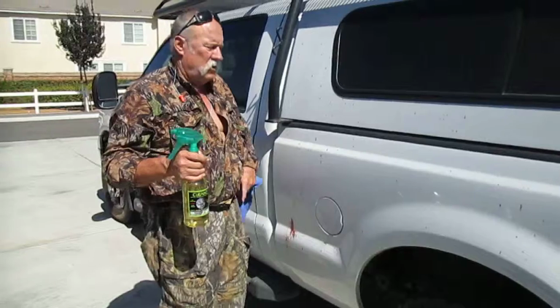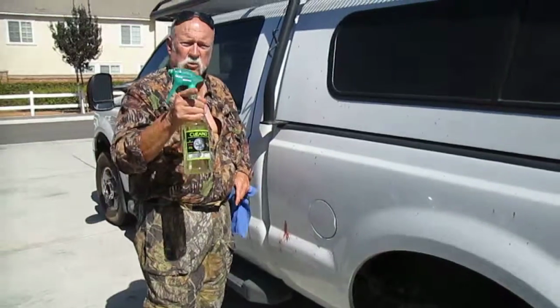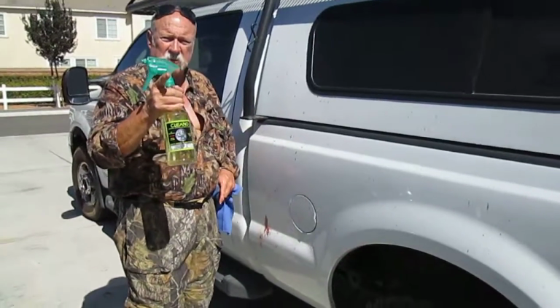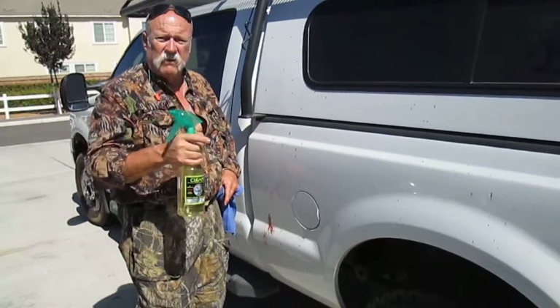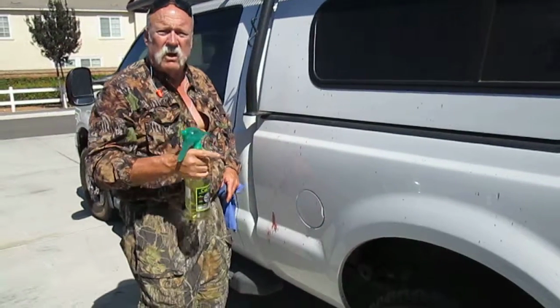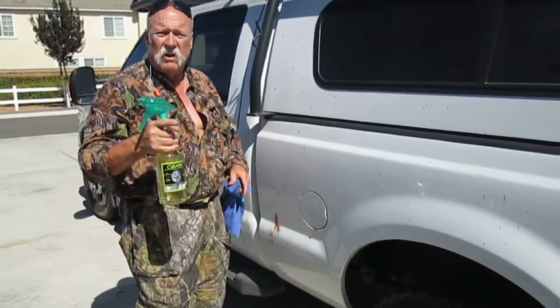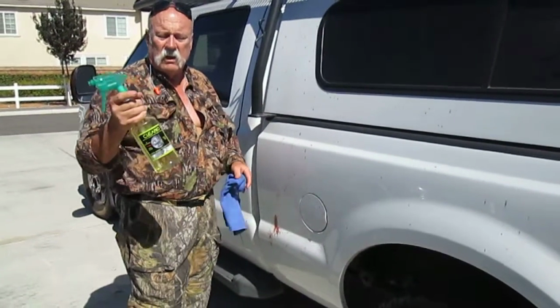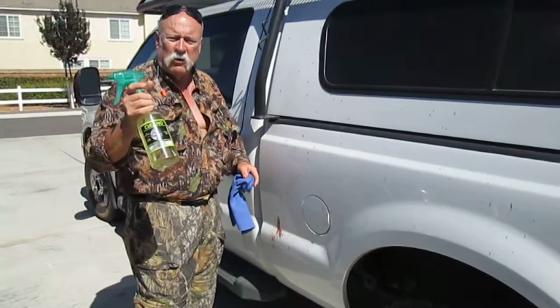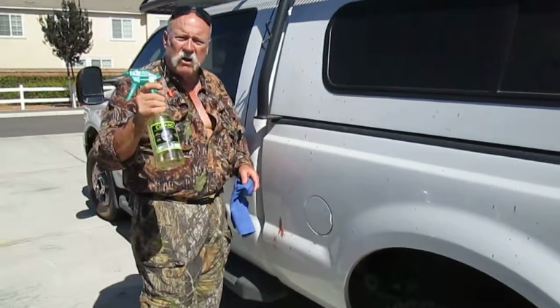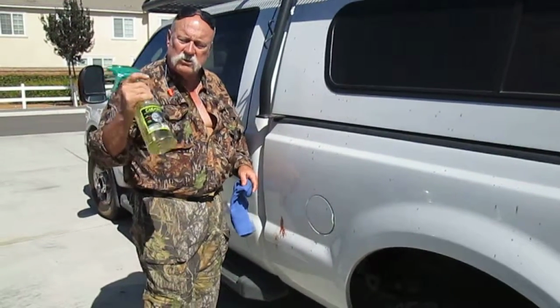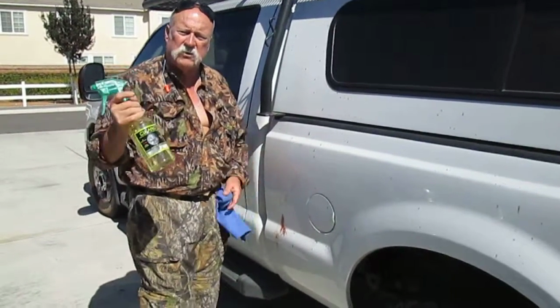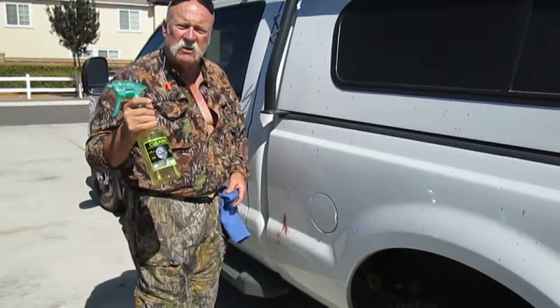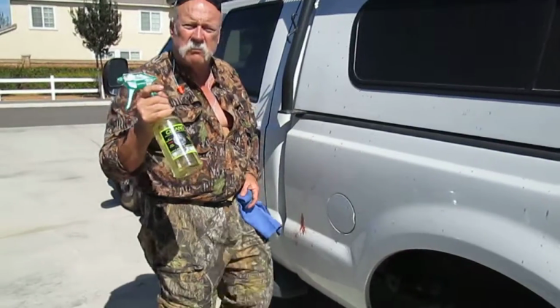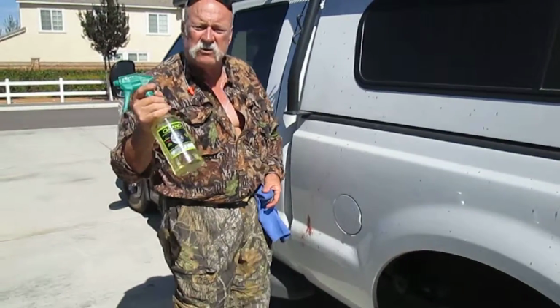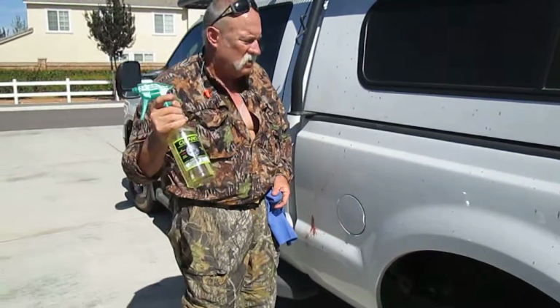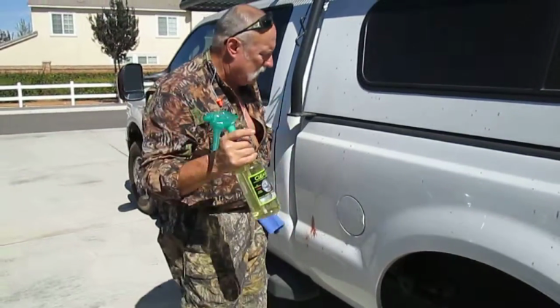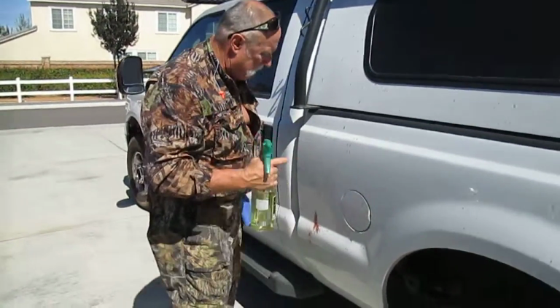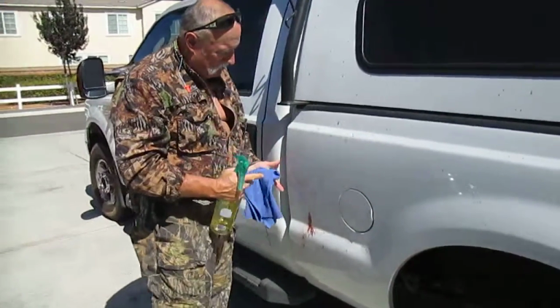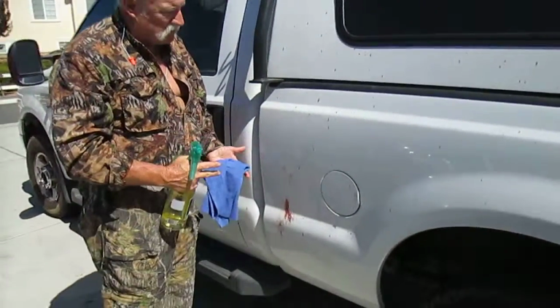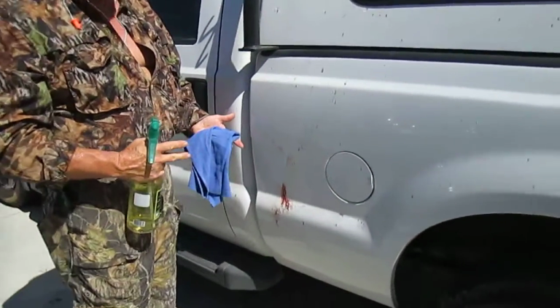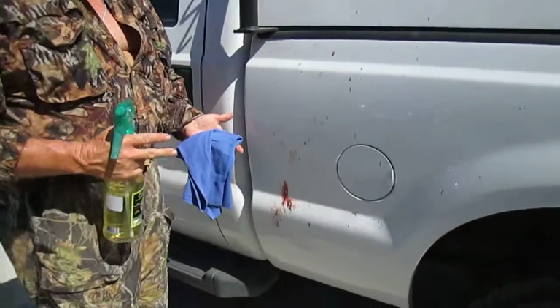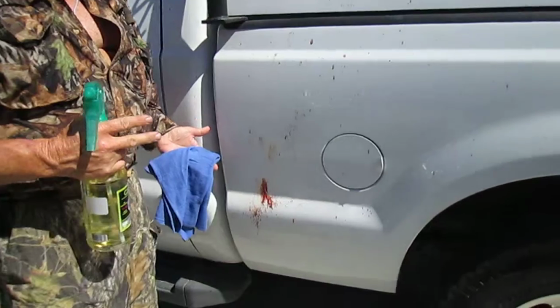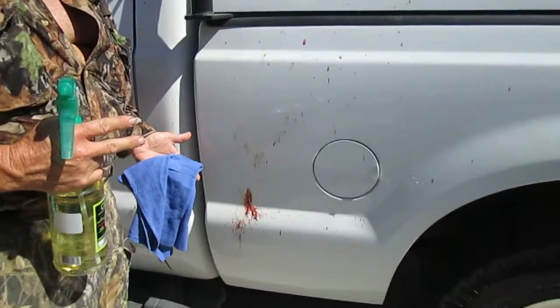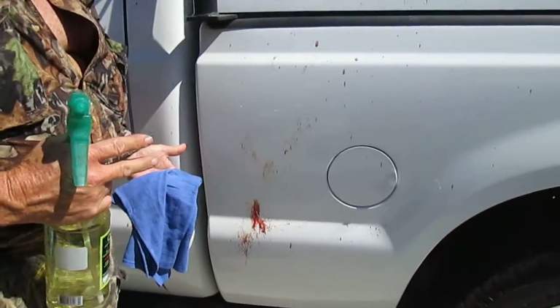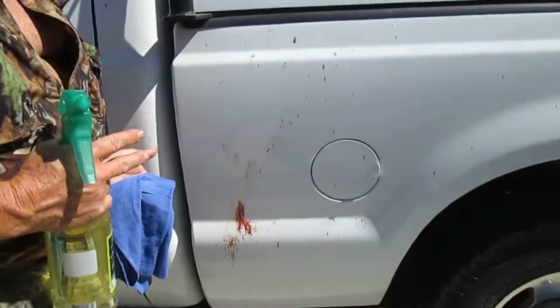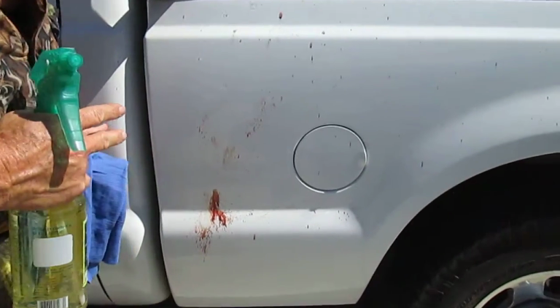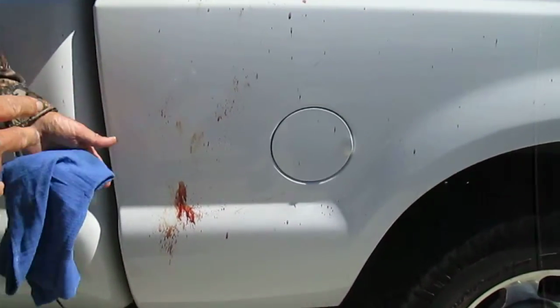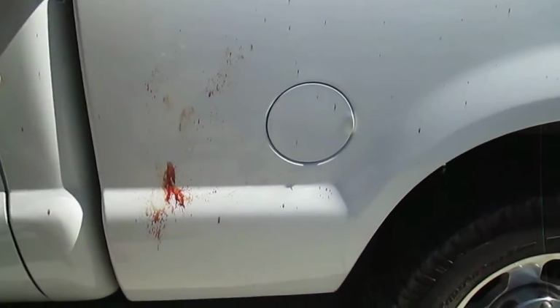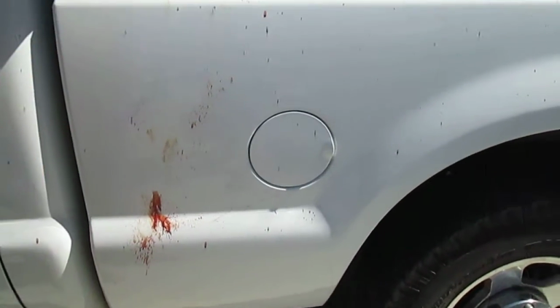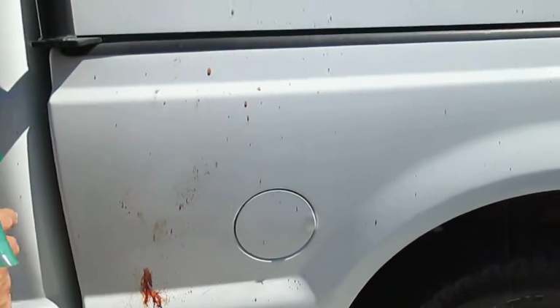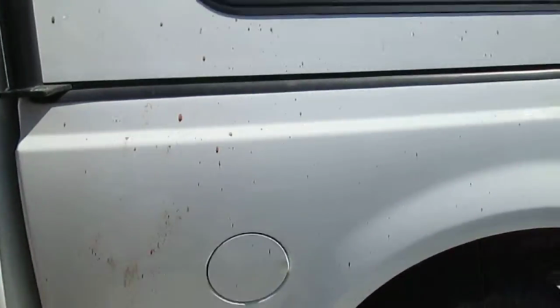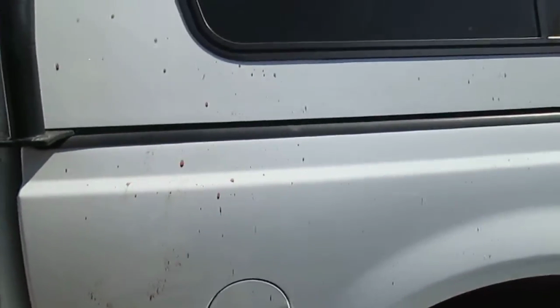Hey, Clean Old Man here. We just got through dove hunting September 1st. You can see one bird flew in, got it shot. We got a little blood on the truck. So anyway, we're going to use some Clean Old universal green cleaner right here.